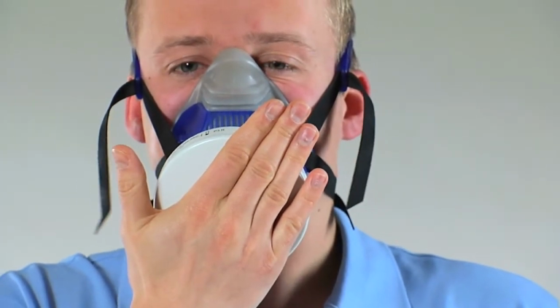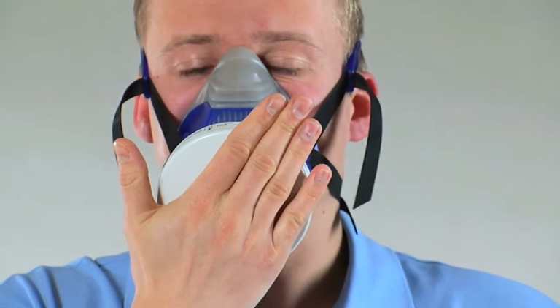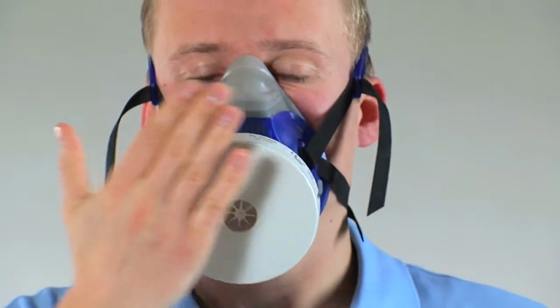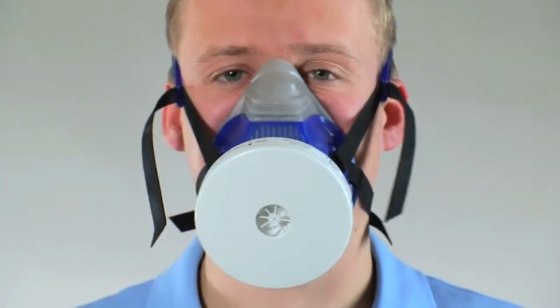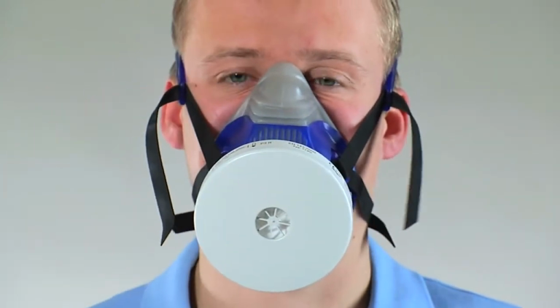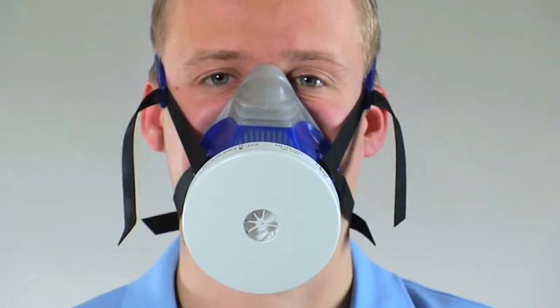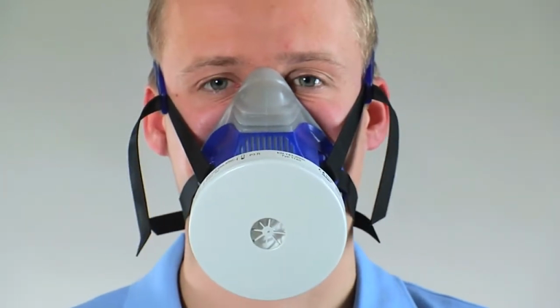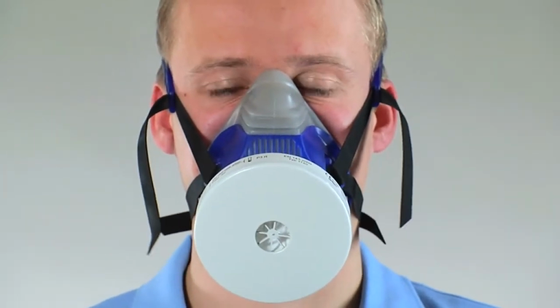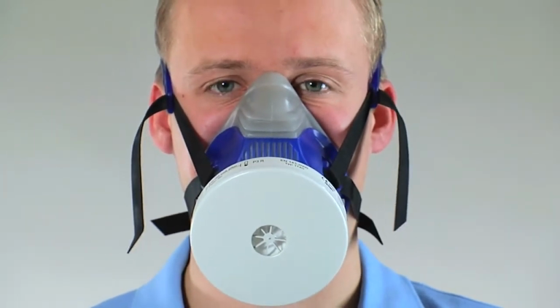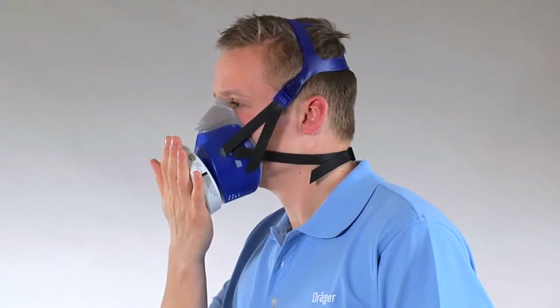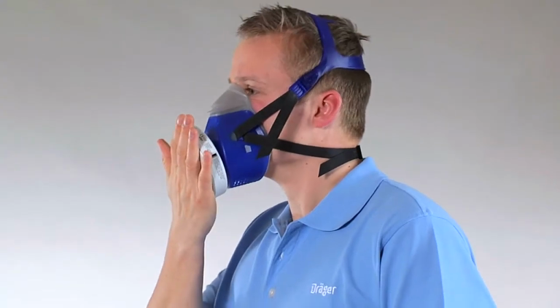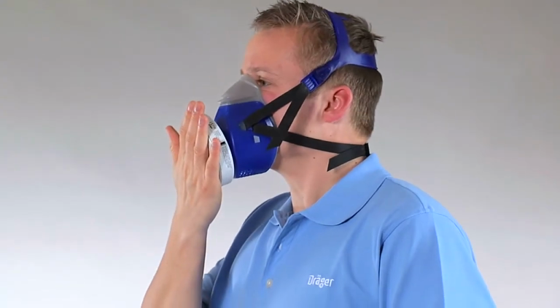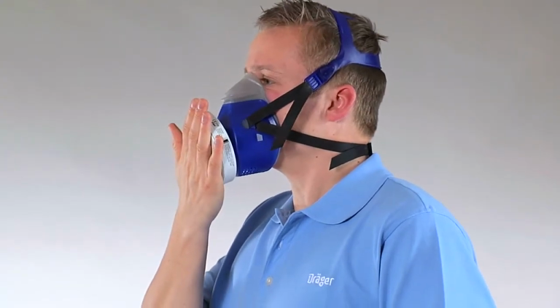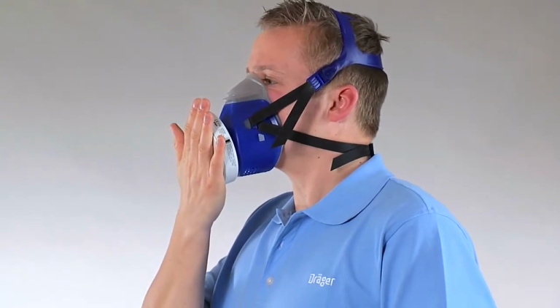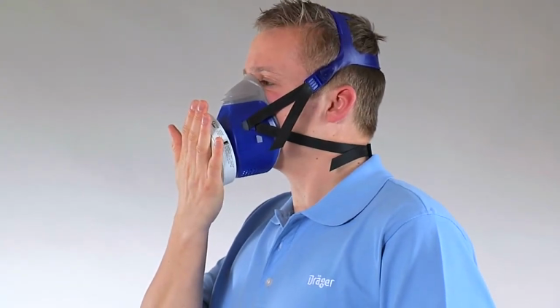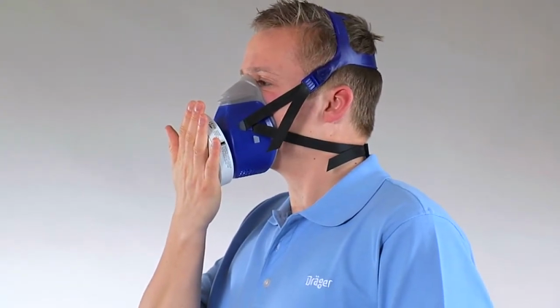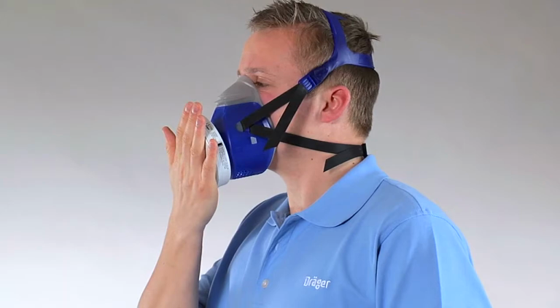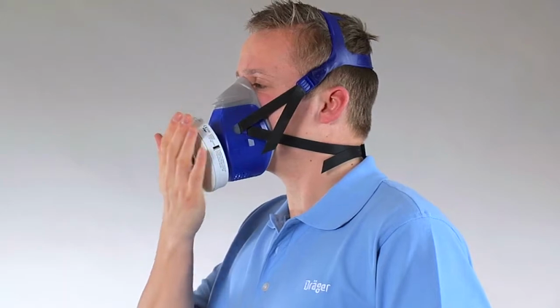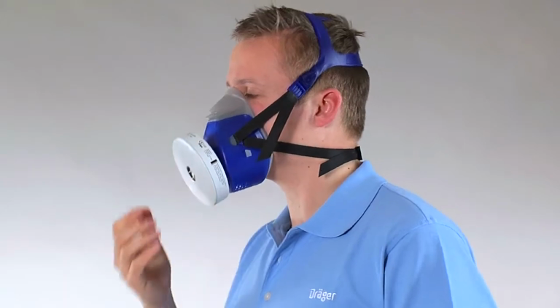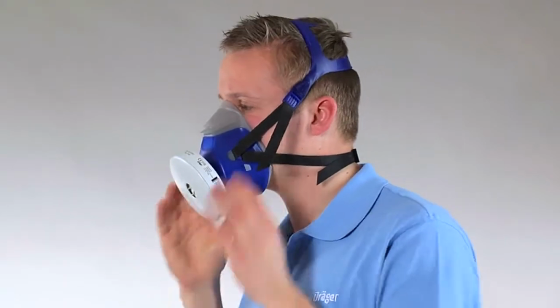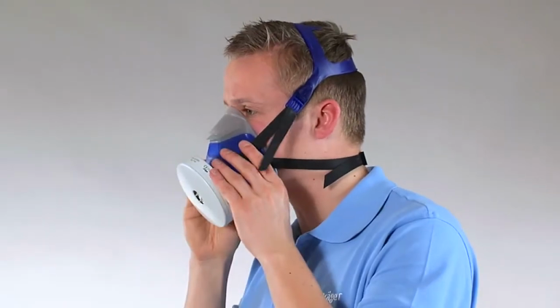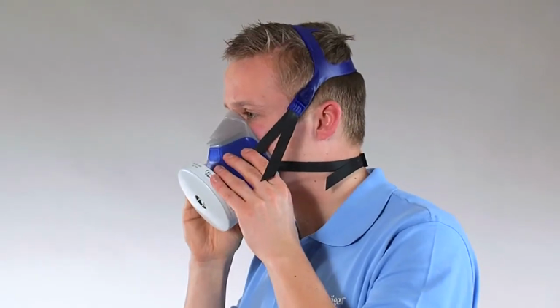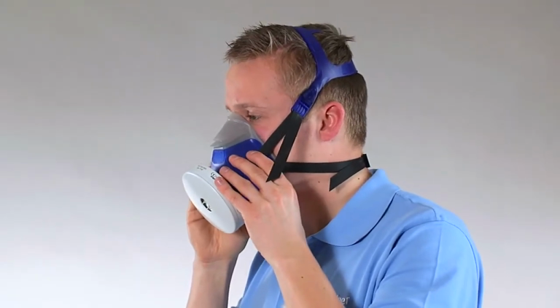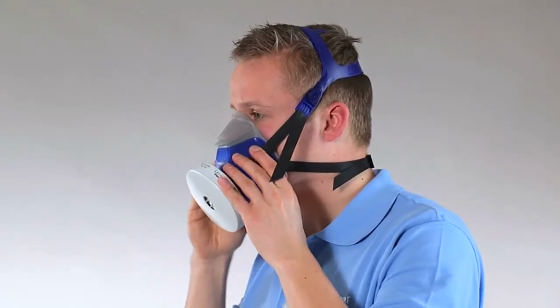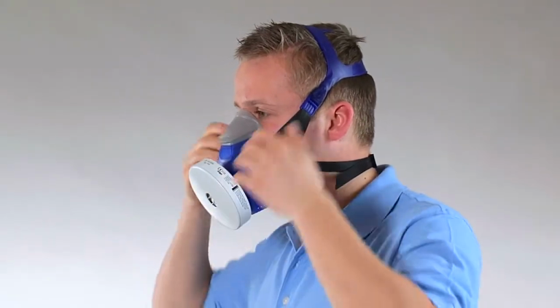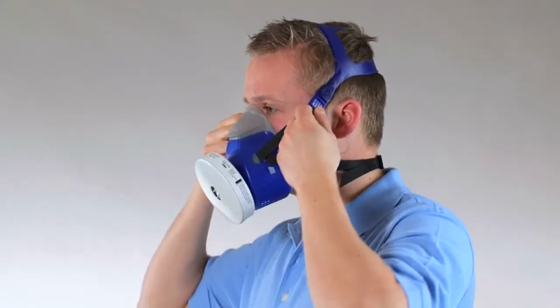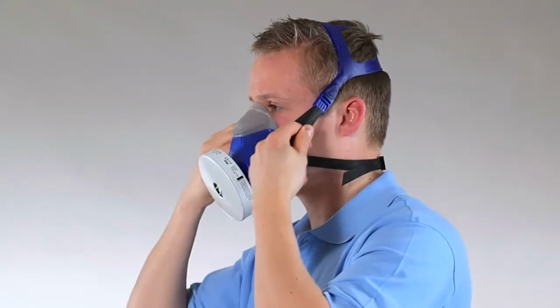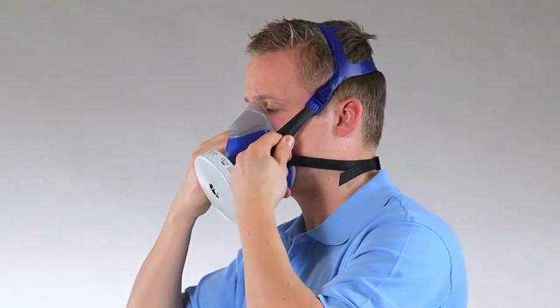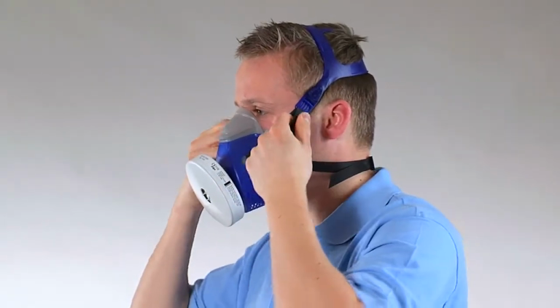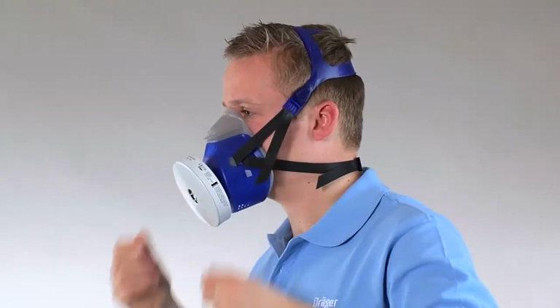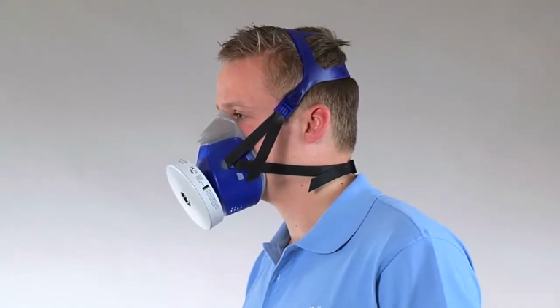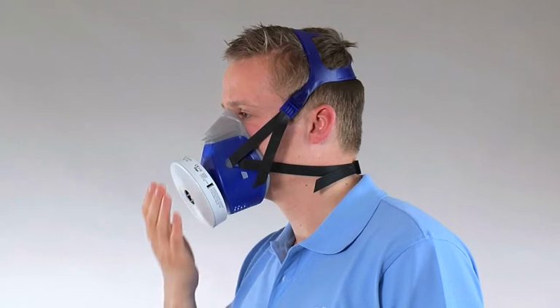Hold your breath for a moment. The negative pressure should be maintained. If not, readjust the face piece and adjust the straps, or use a different size of mask.